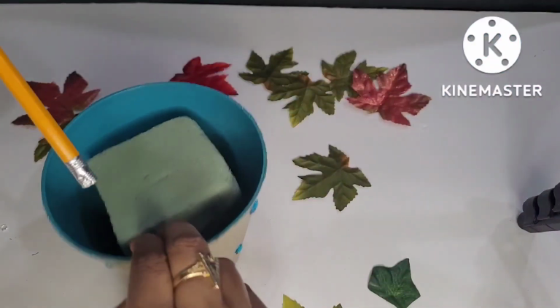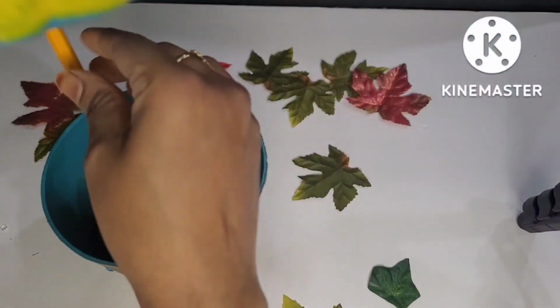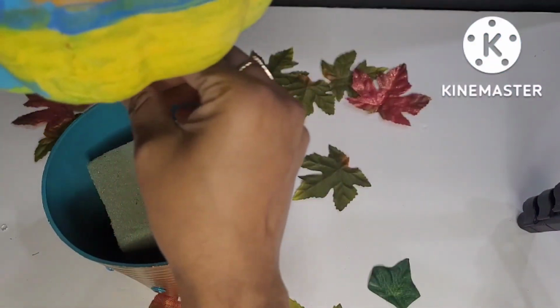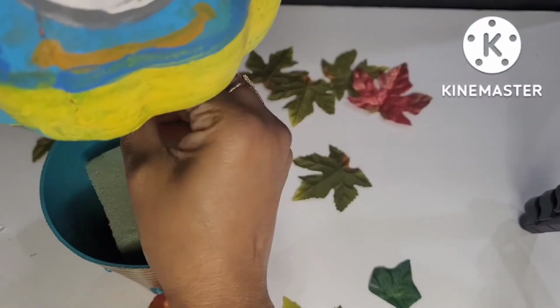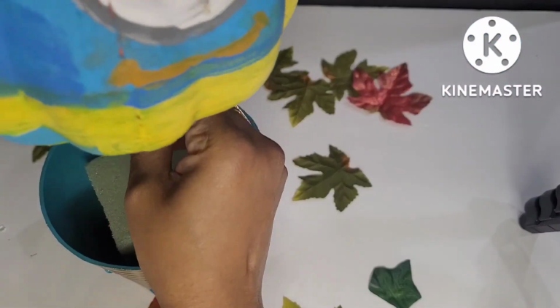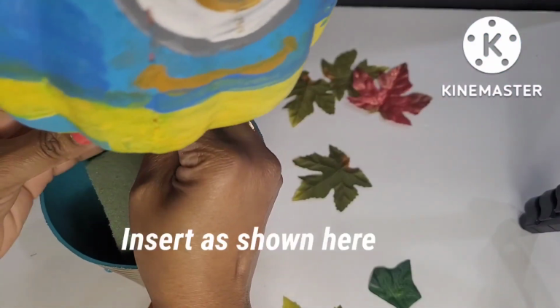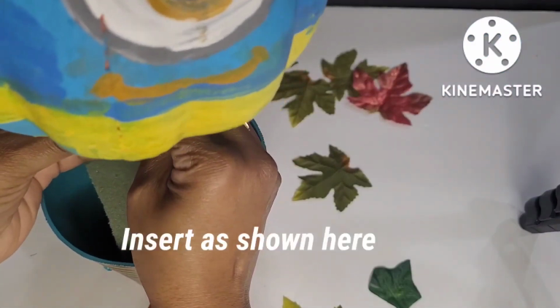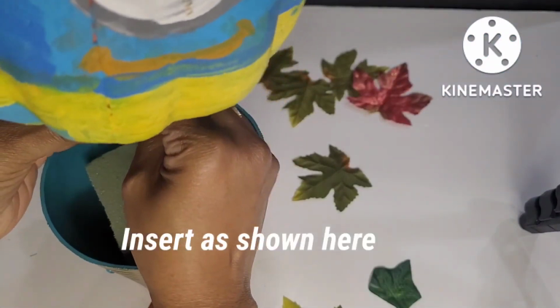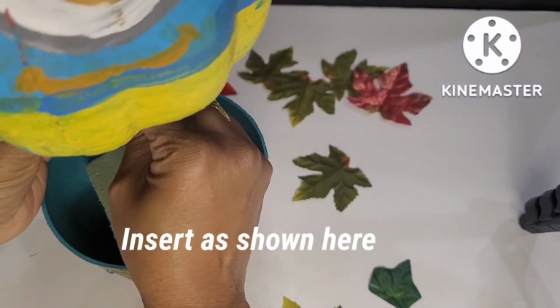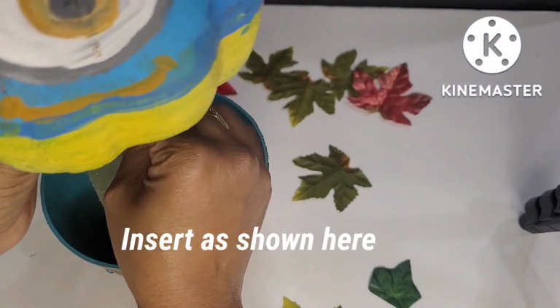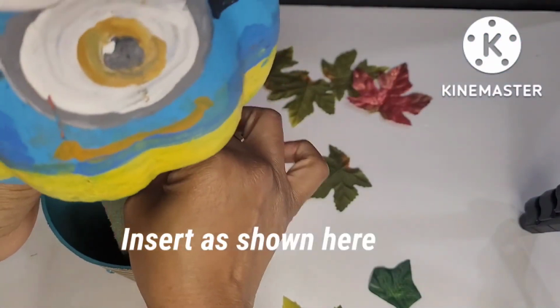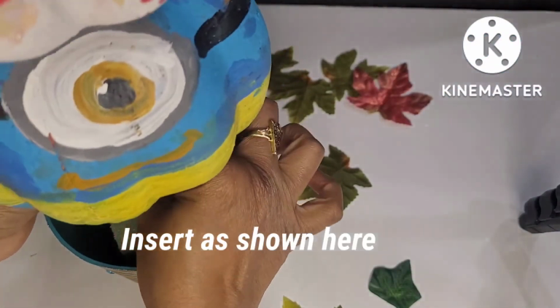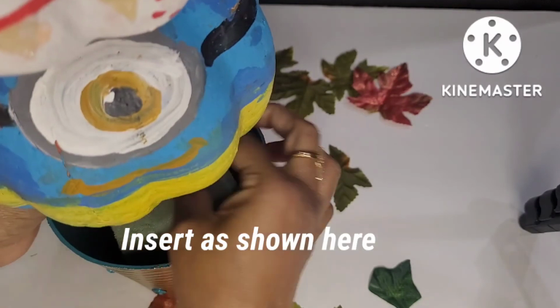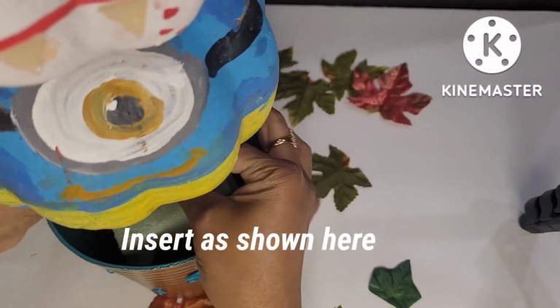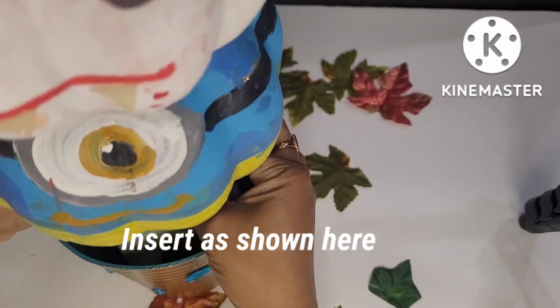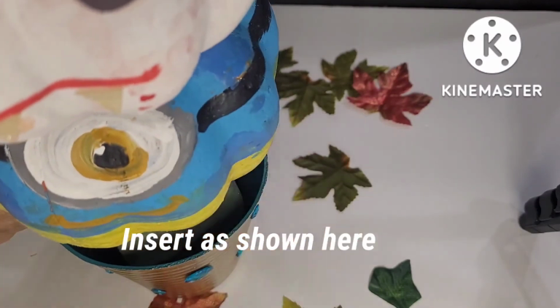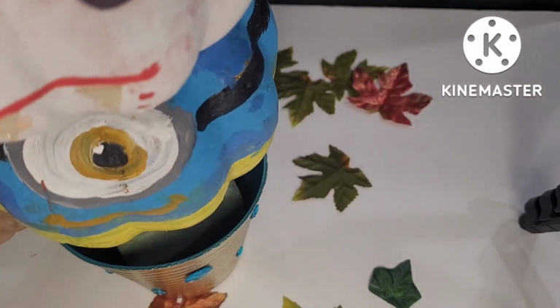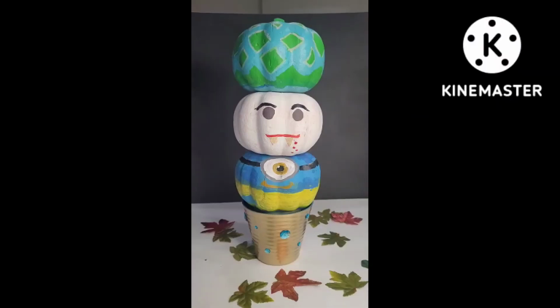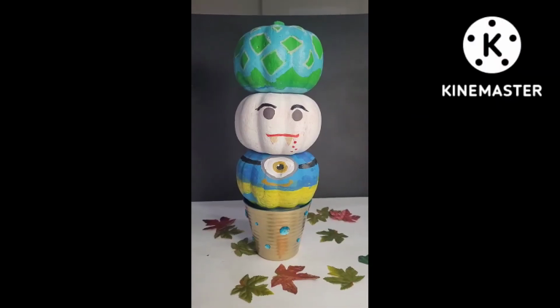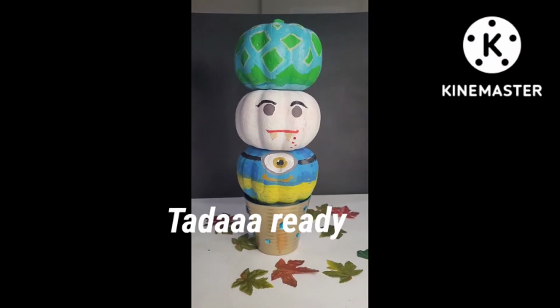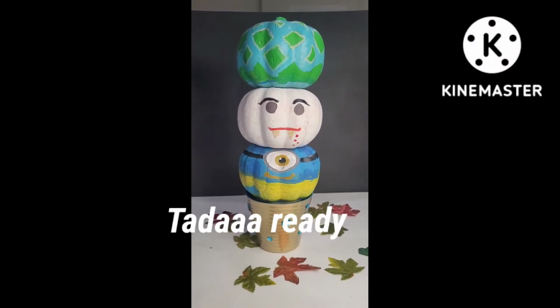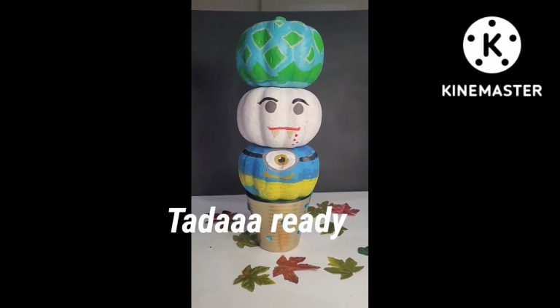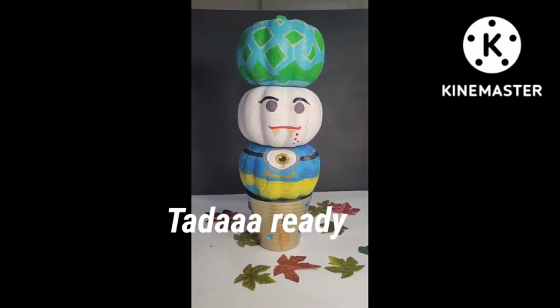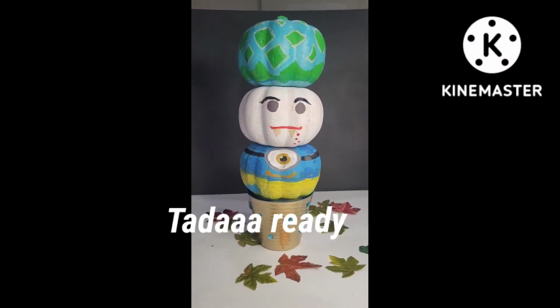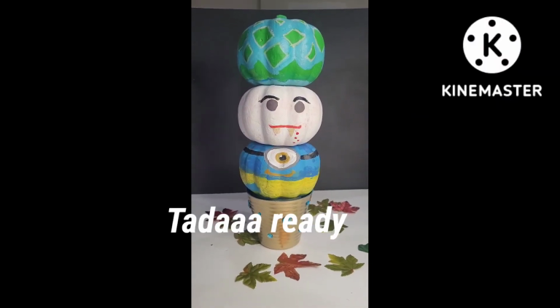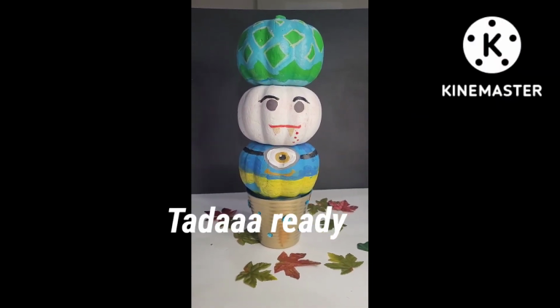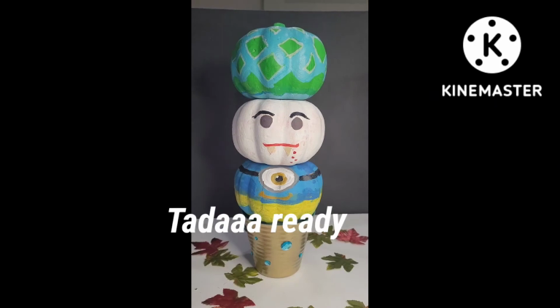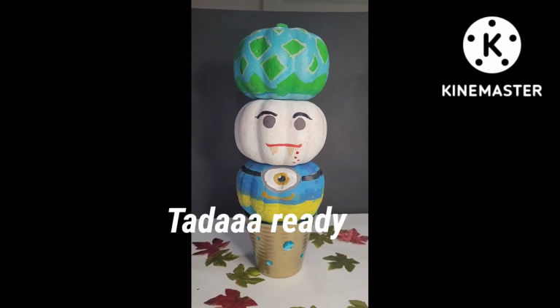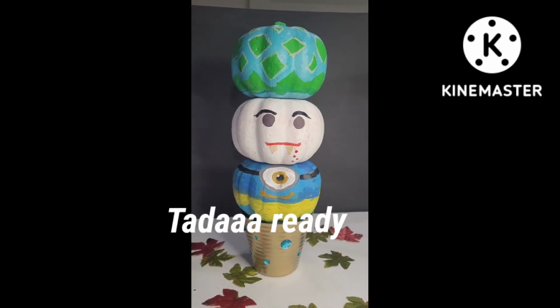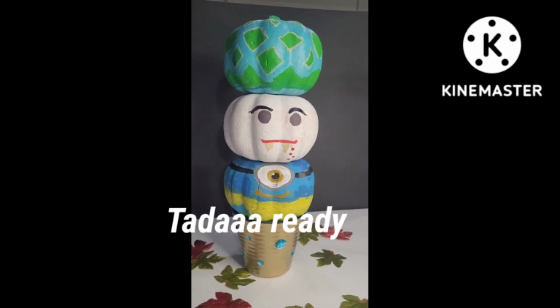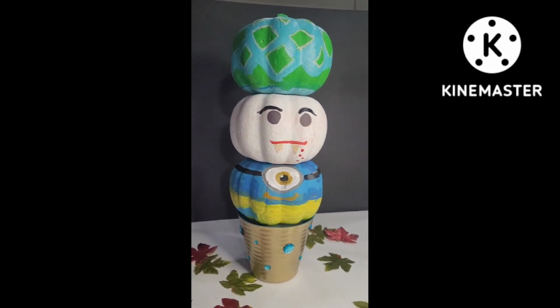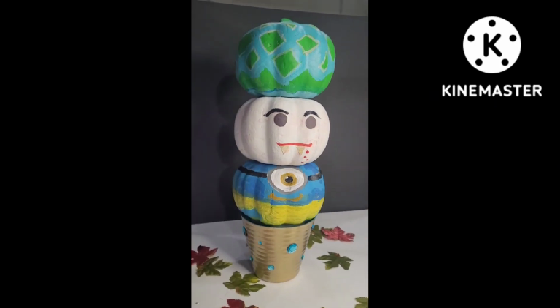Finally, I will insert the pumpkin. I will use extra decorations as well. So now I'm ready to go.